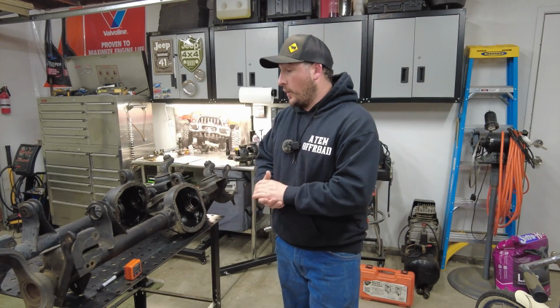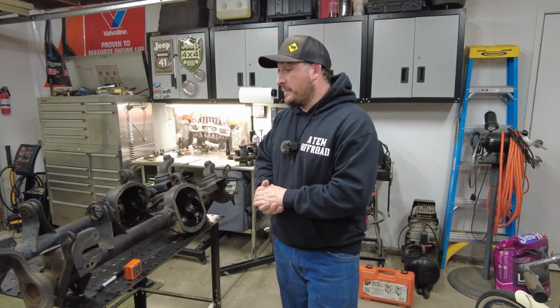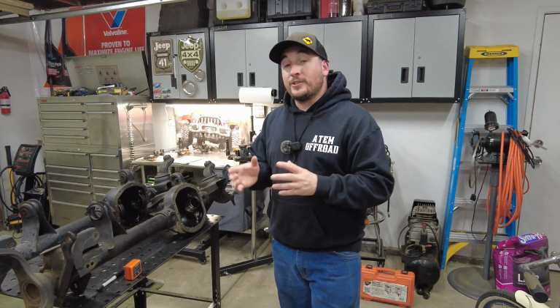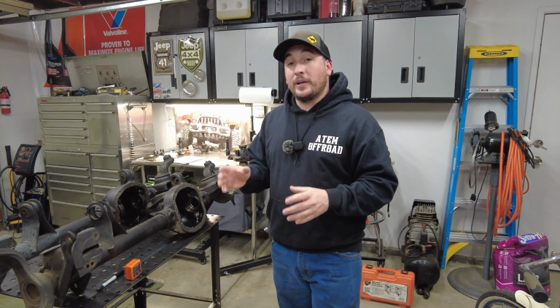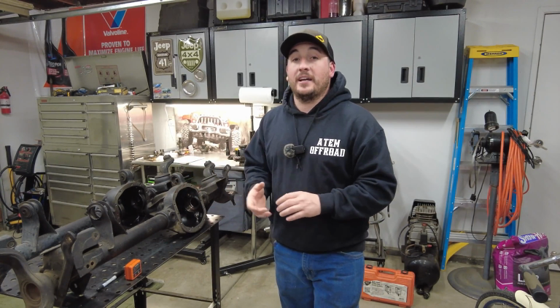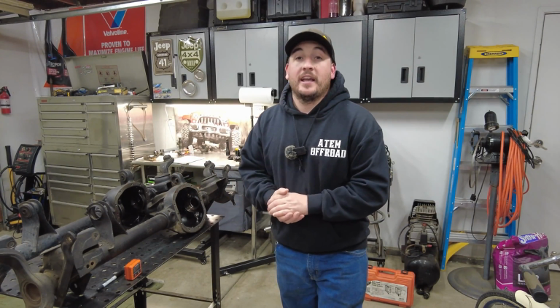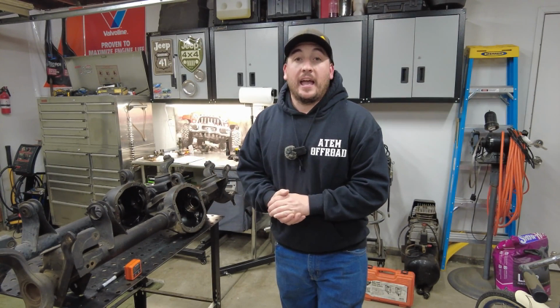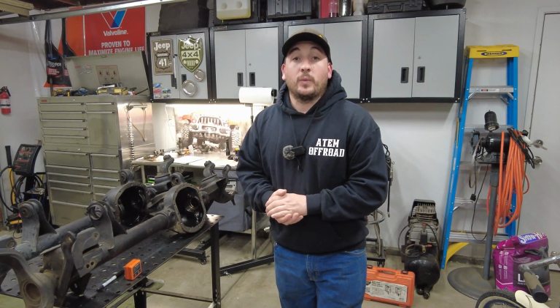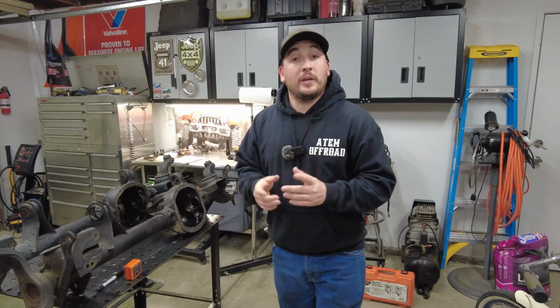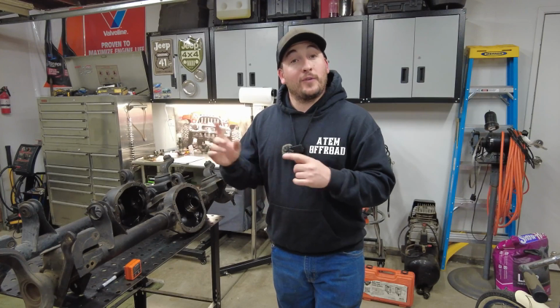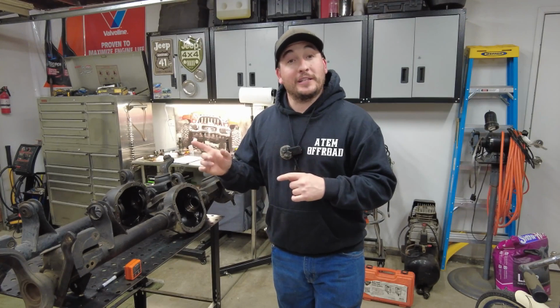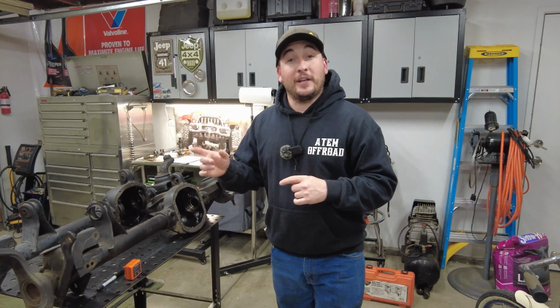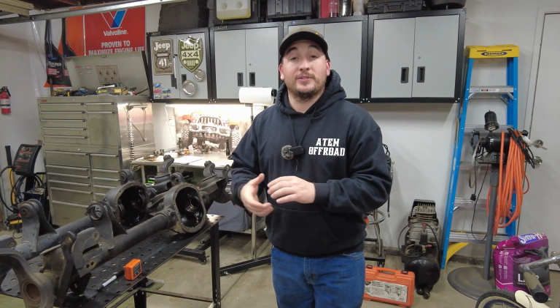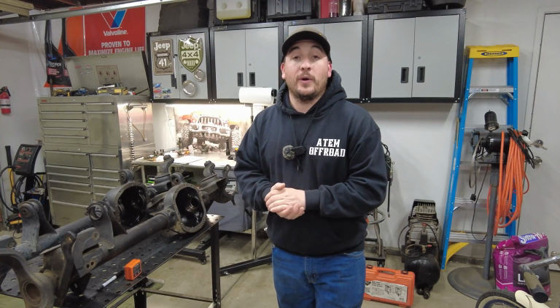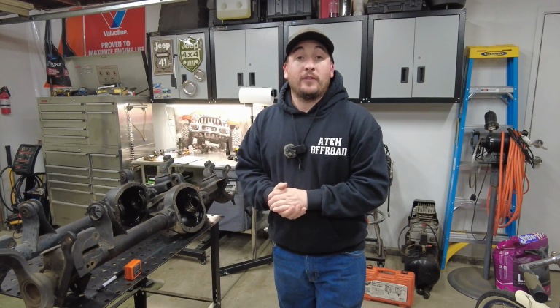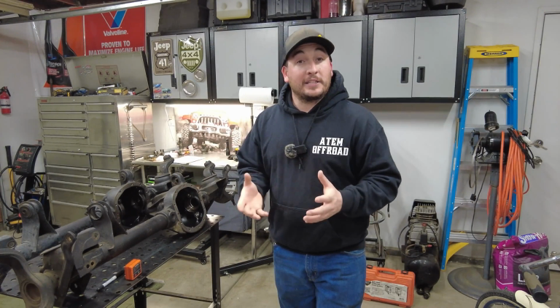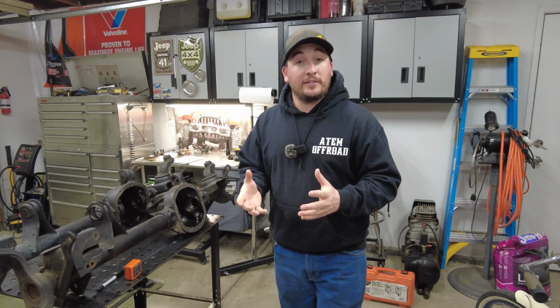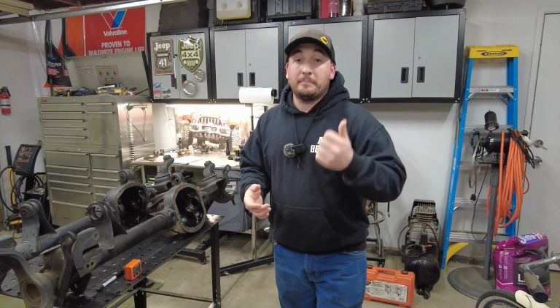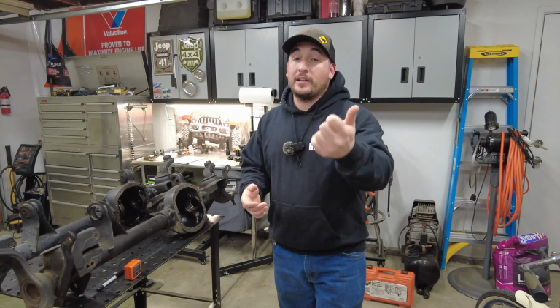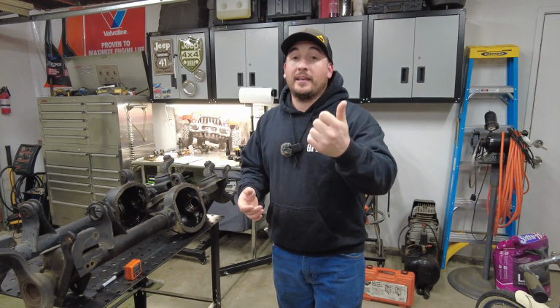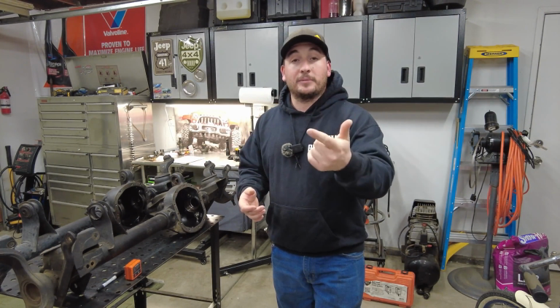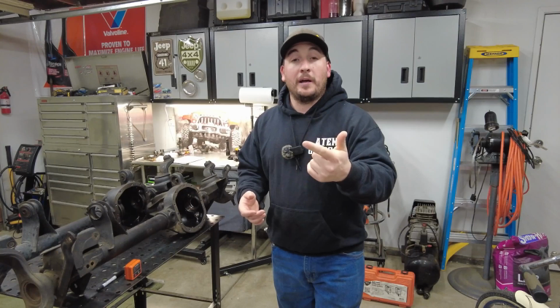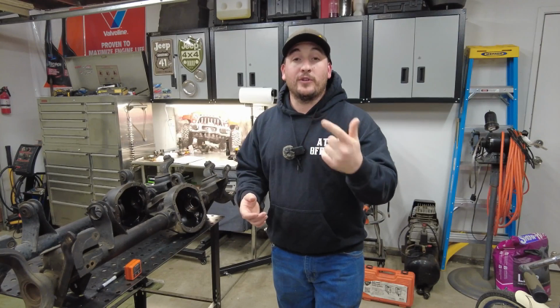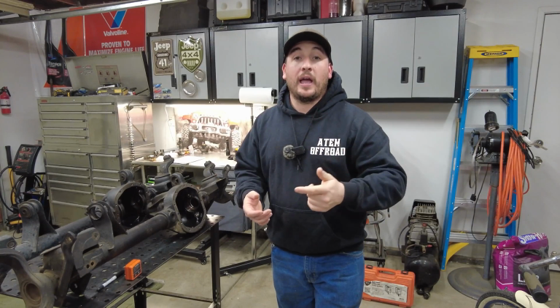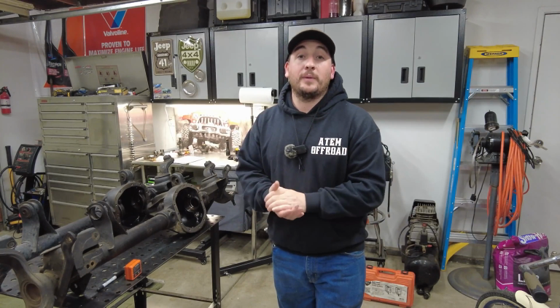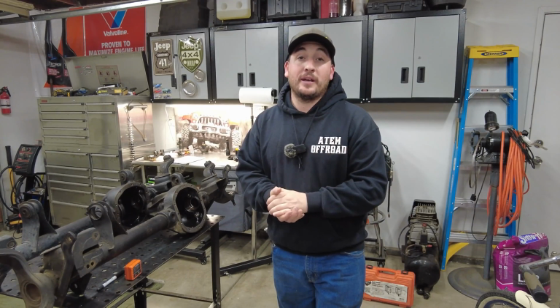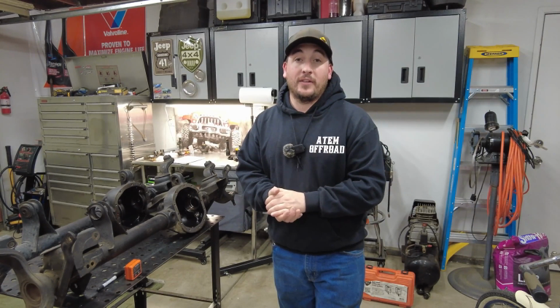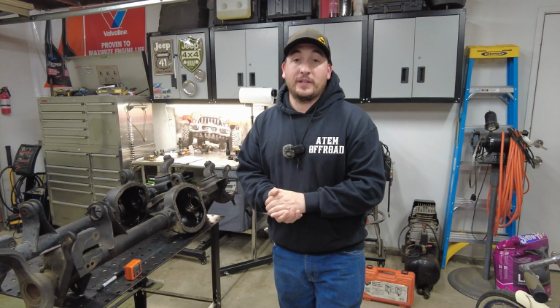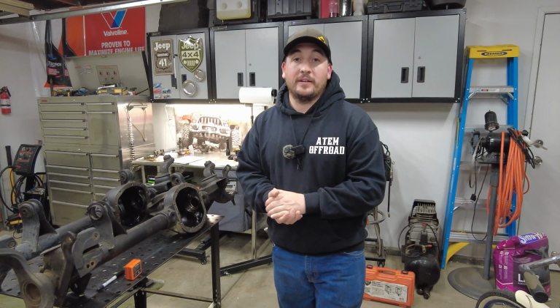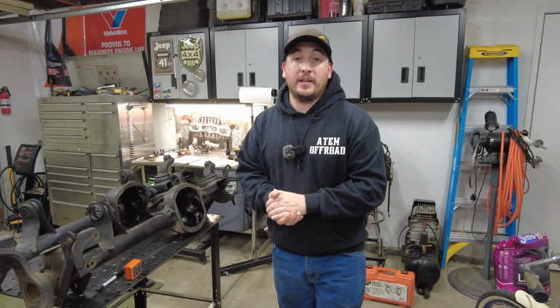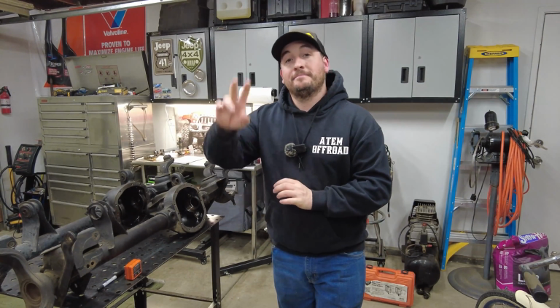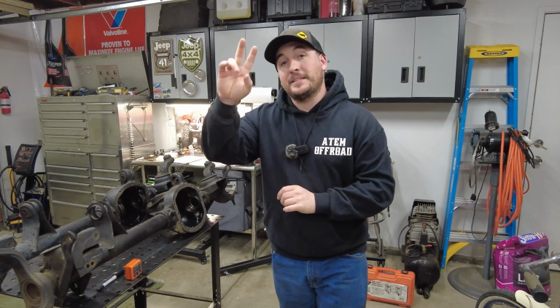If you guys like this content, be sure to like it, subscribe if you're new, and we will see you guys on the next video. Have a good day. Peace out.